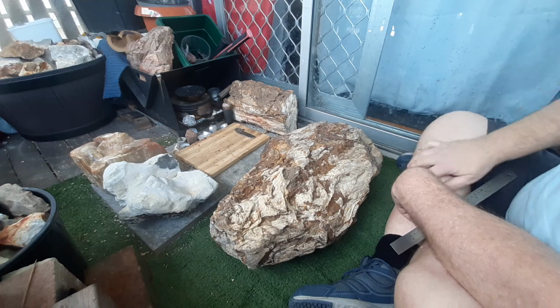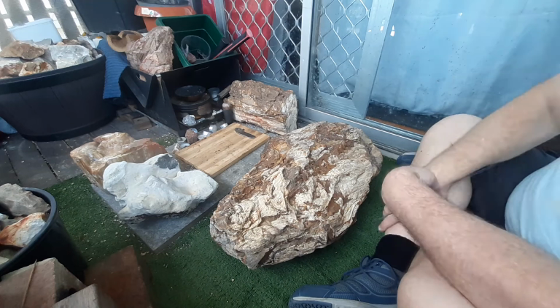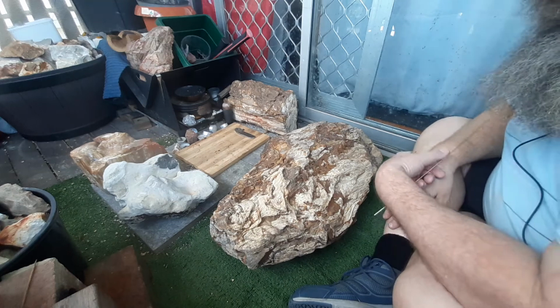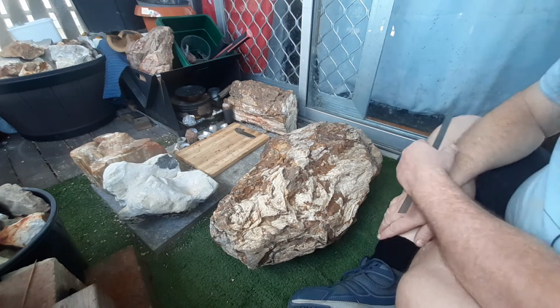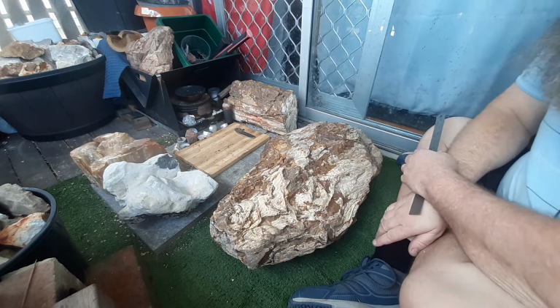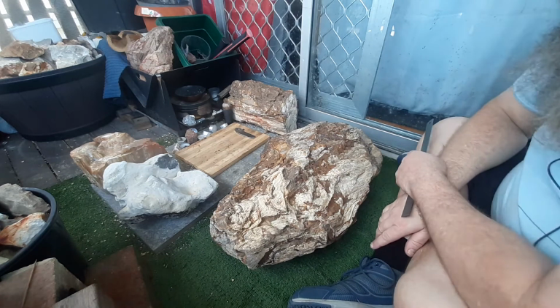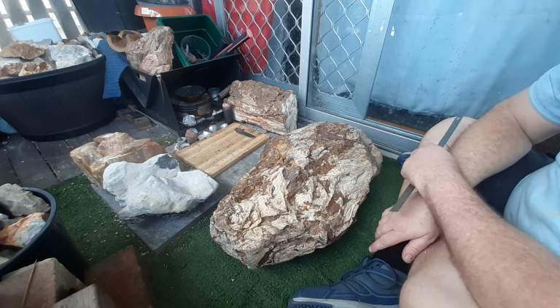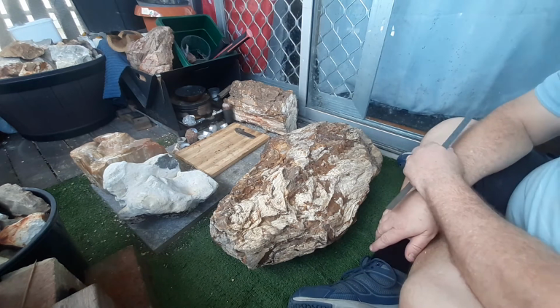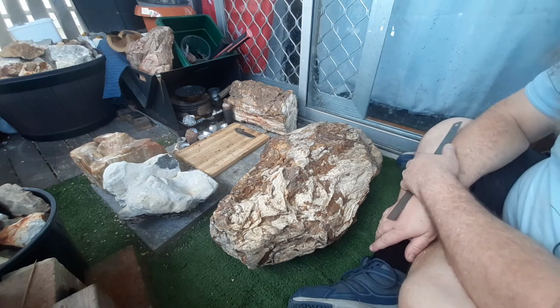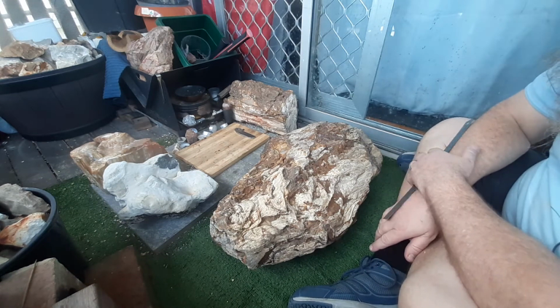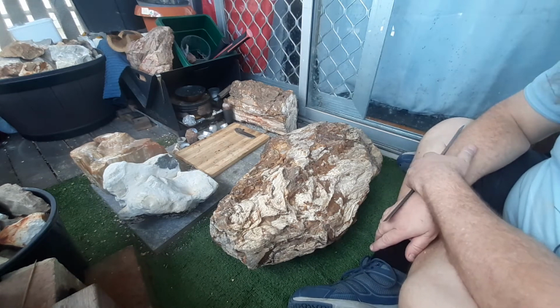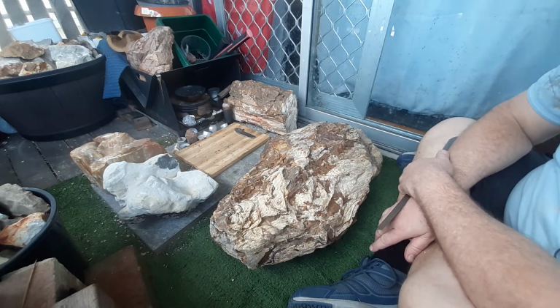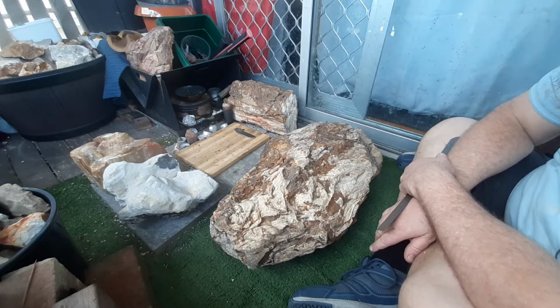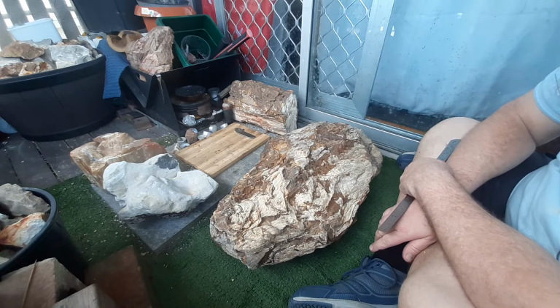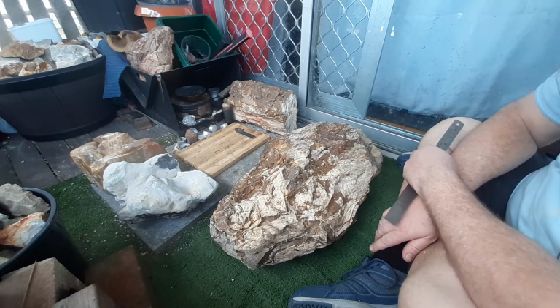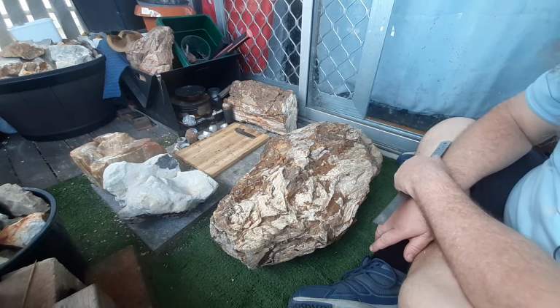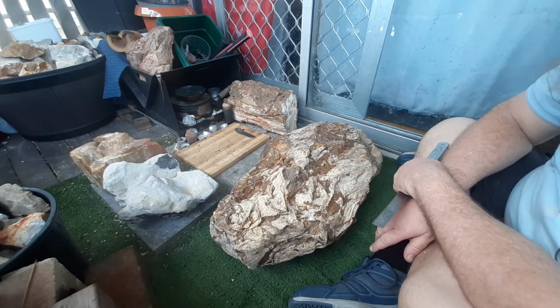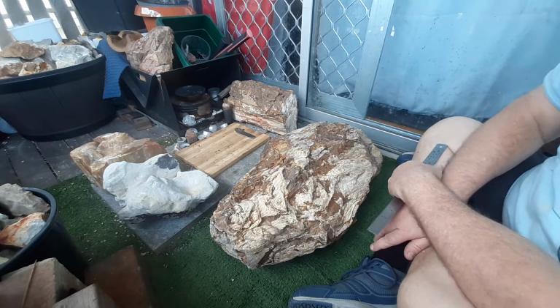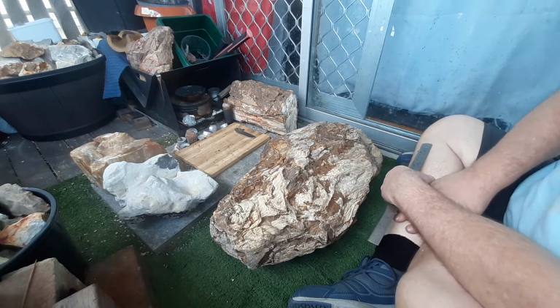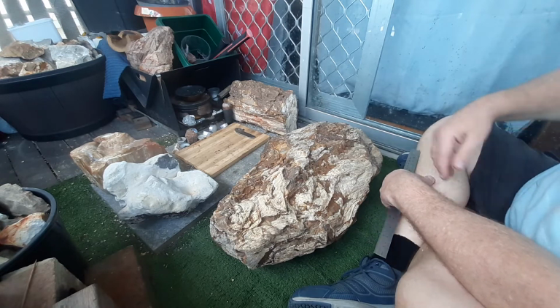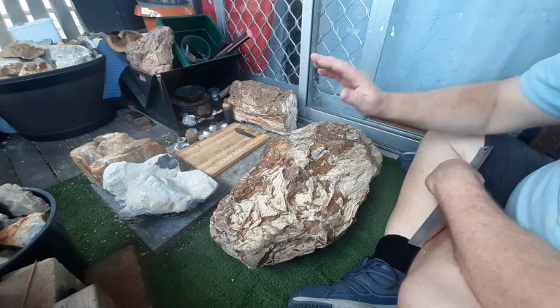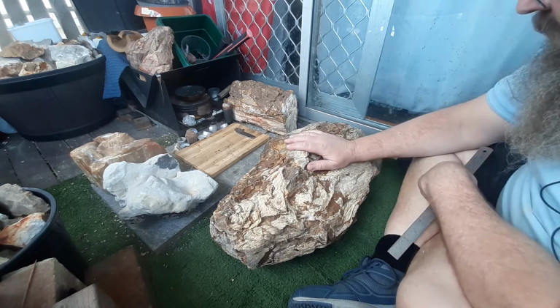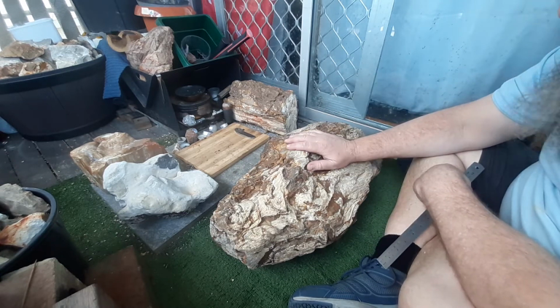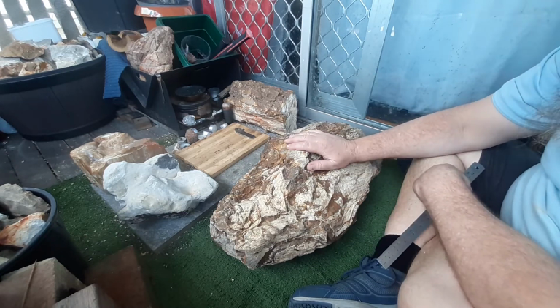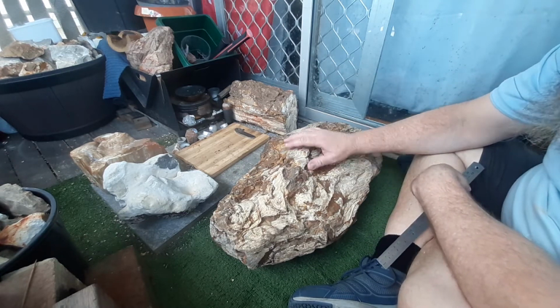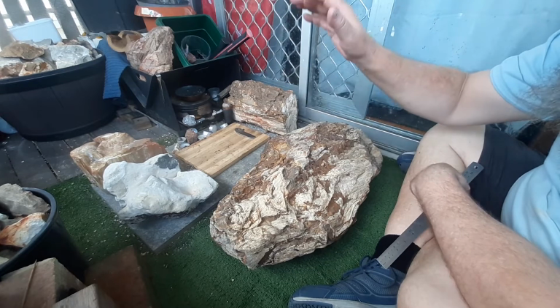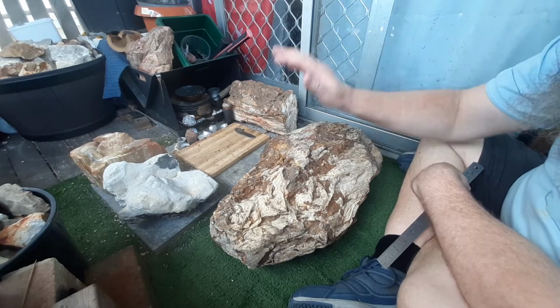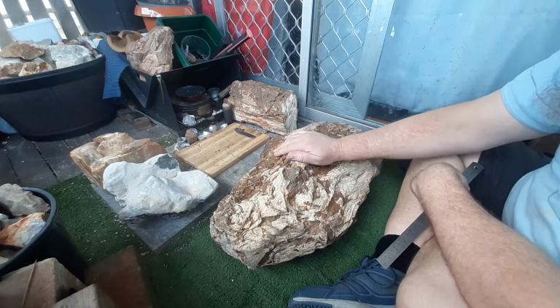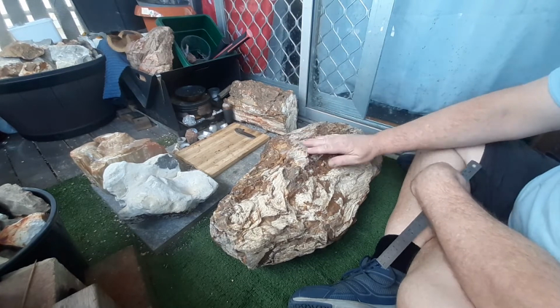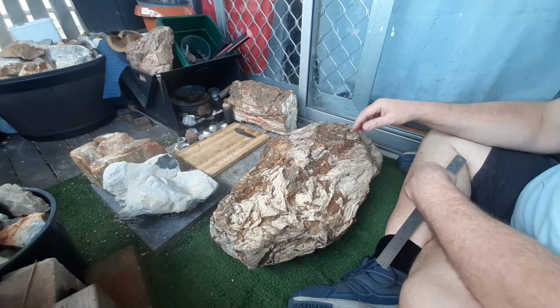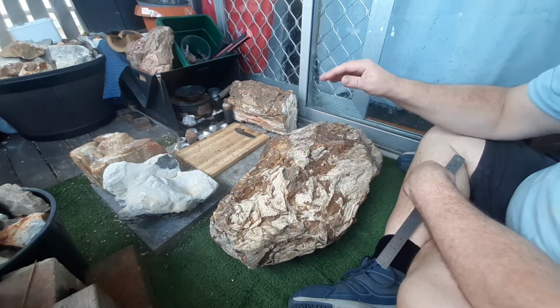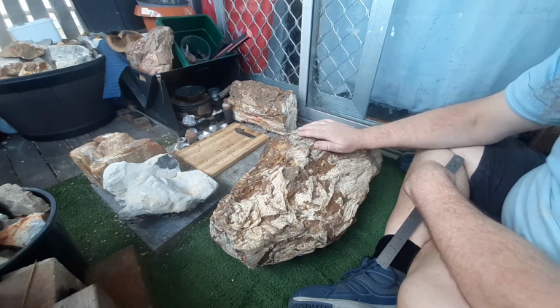Hey YouTube, this is Dean making another video. If you like my content please consider hitting the like button and subscribing — it's very much appreciated. Well, there it is — bought that lump of petrified wood for $50.